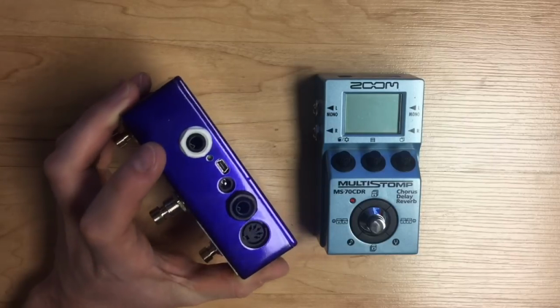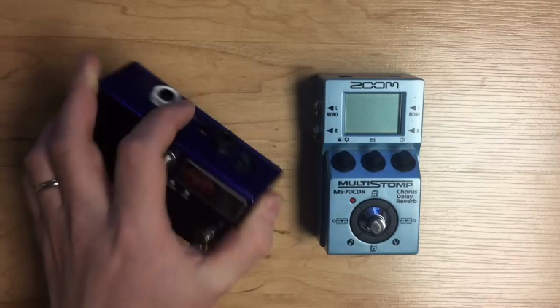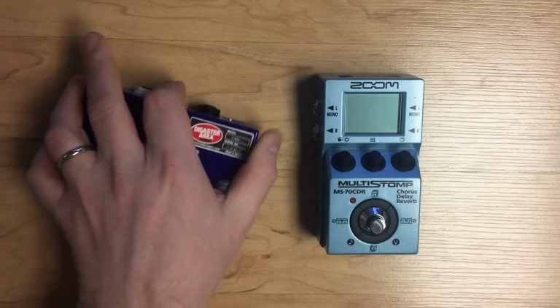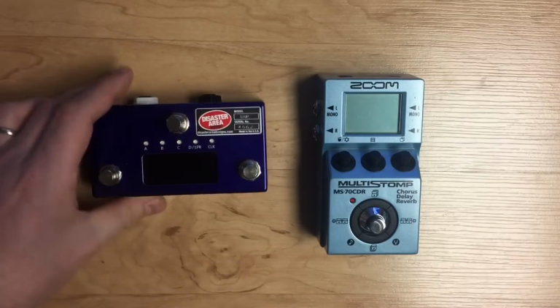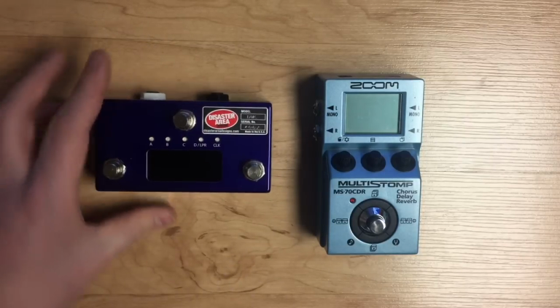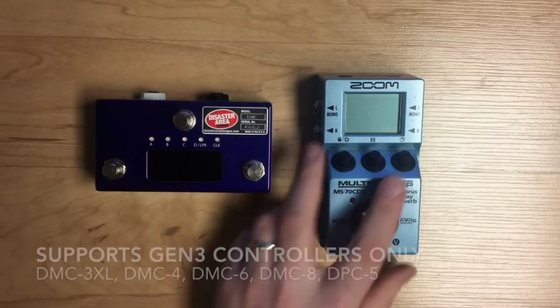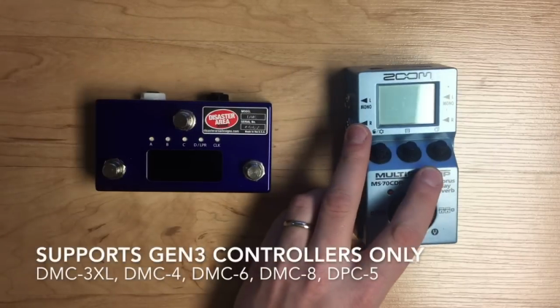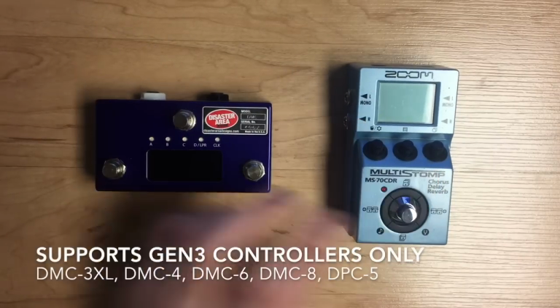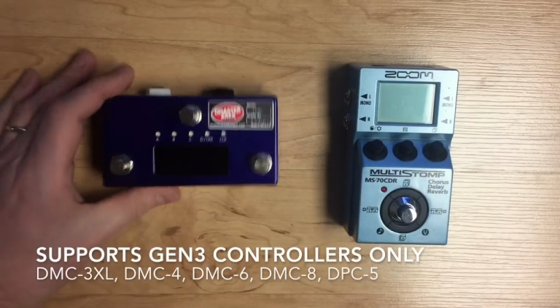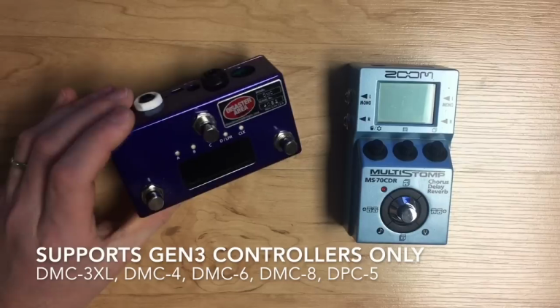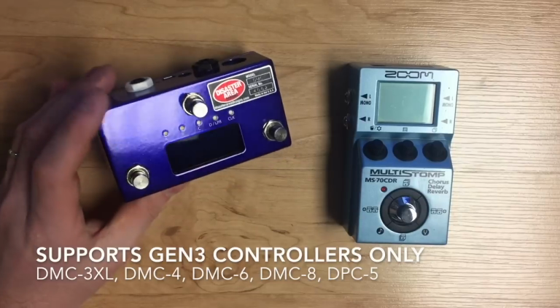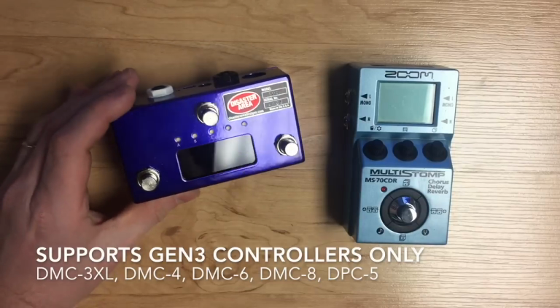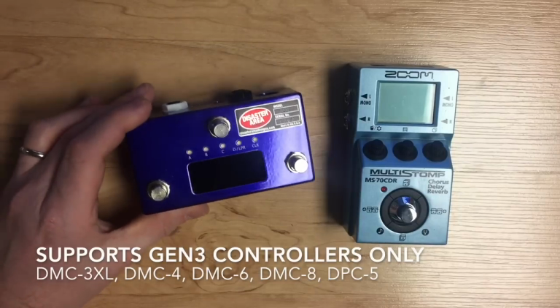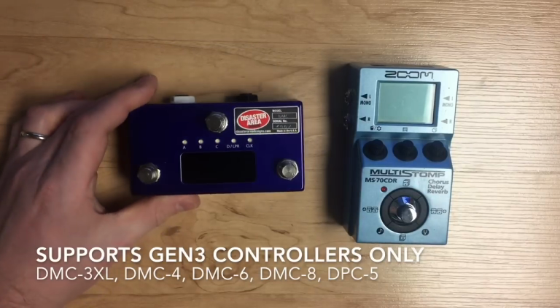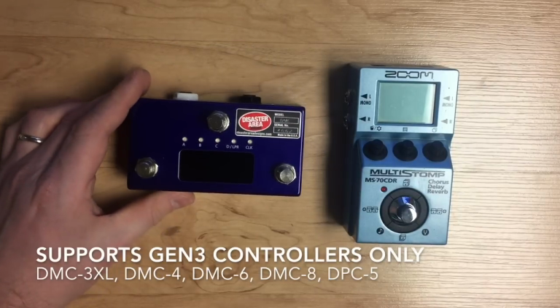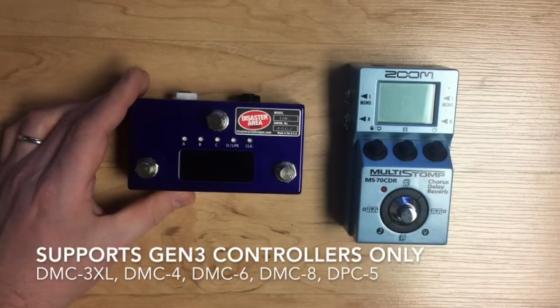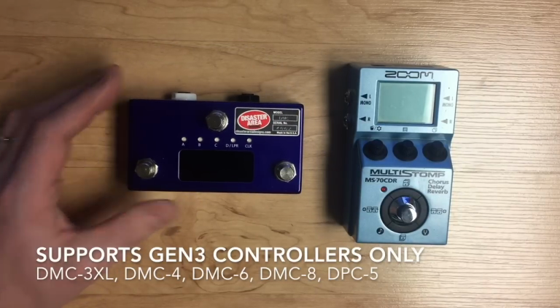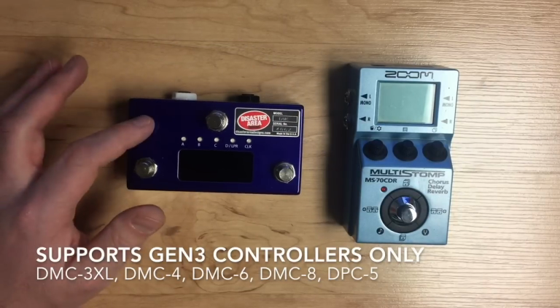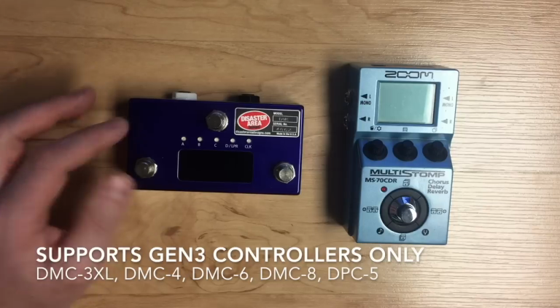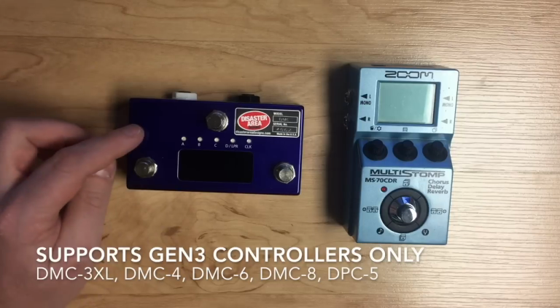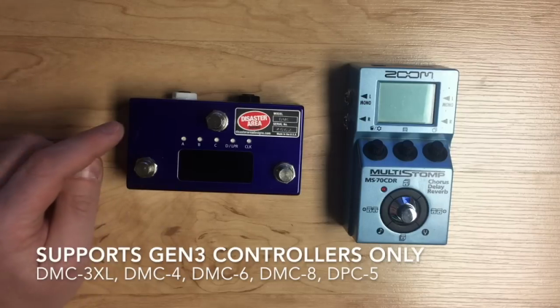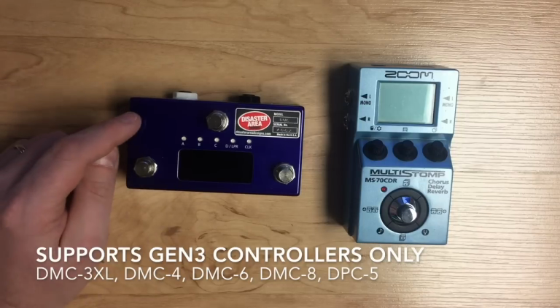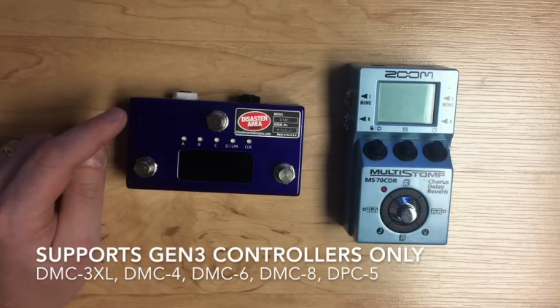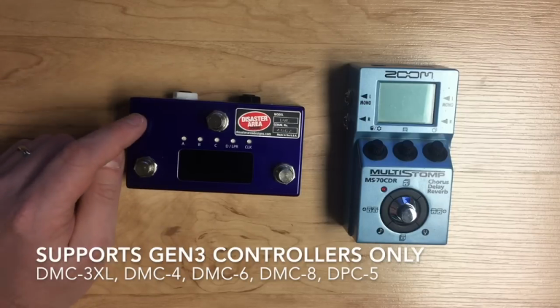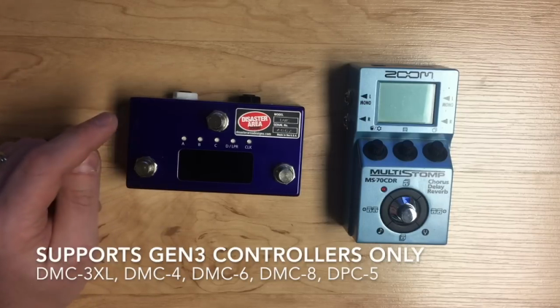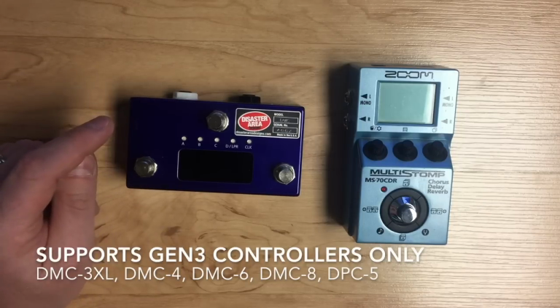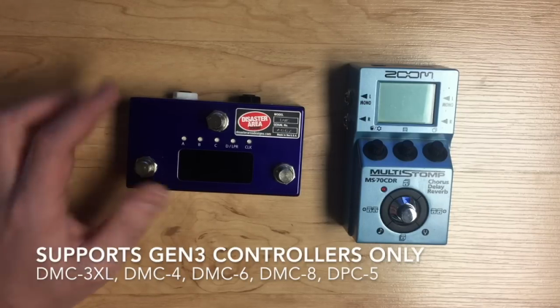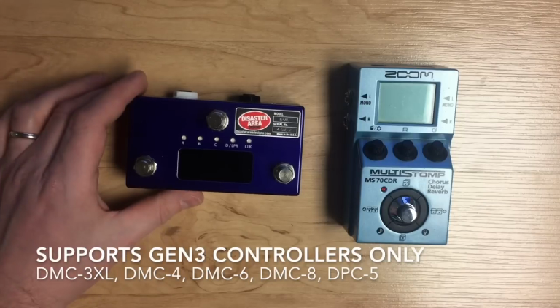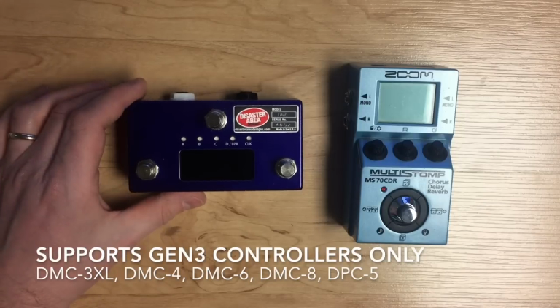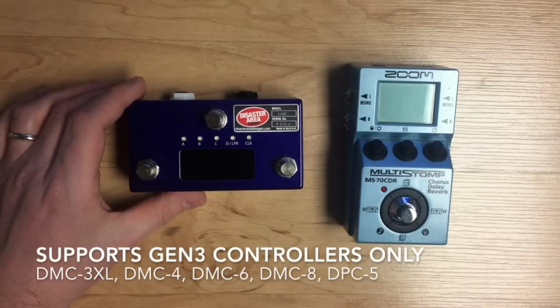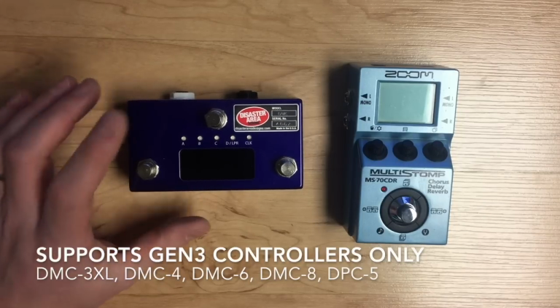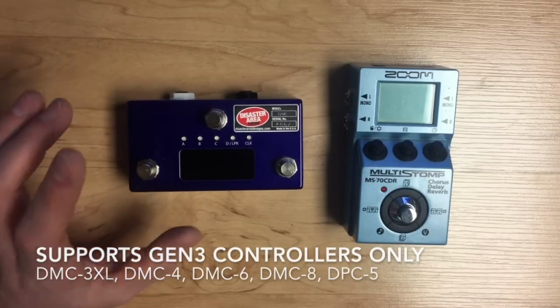In order to make this work, you're going to need a couple of things. You're going to need a DMC Gen 3. This works with the 3XL, the 4, the DMC 6, the DMC 8, and the new DPC 5 Gen 3 — they can all support this.